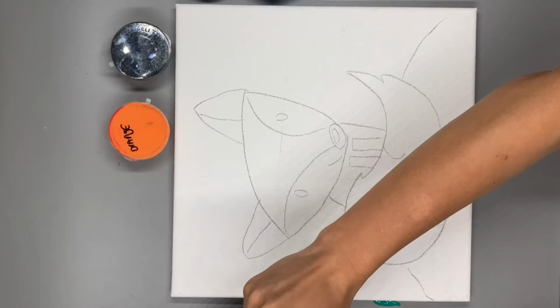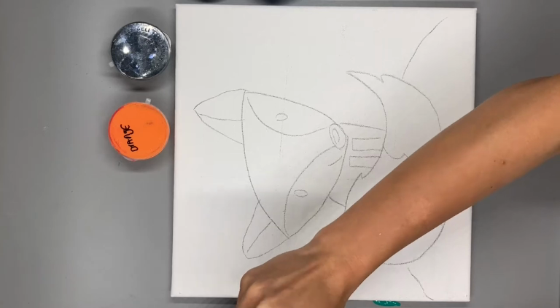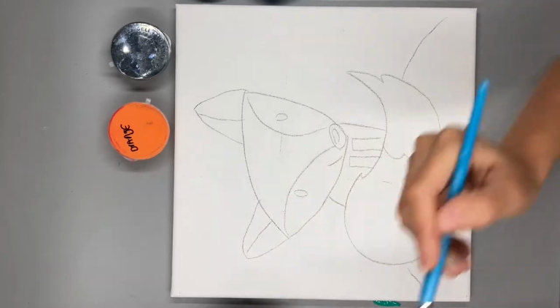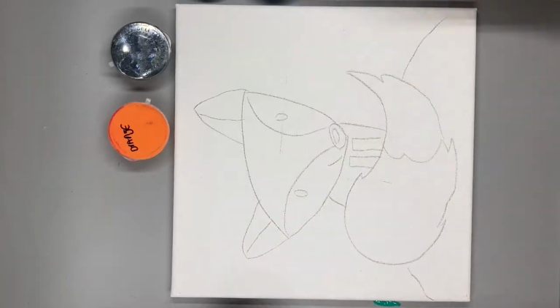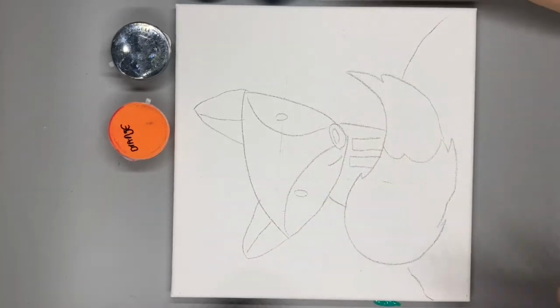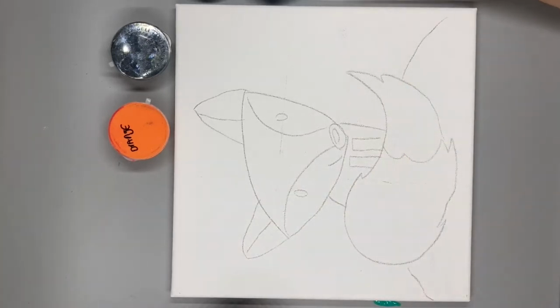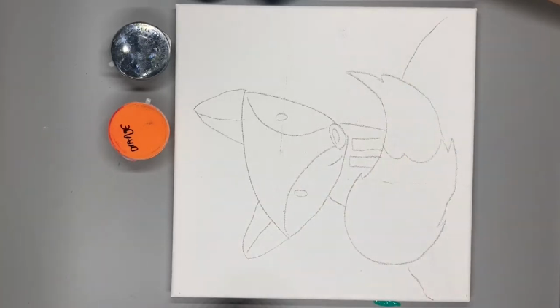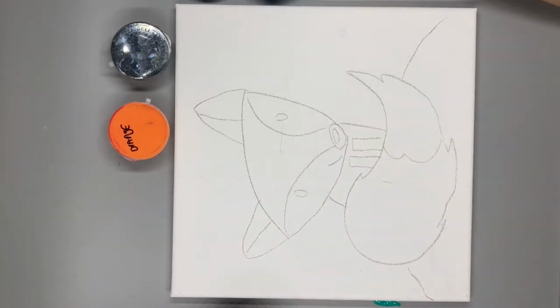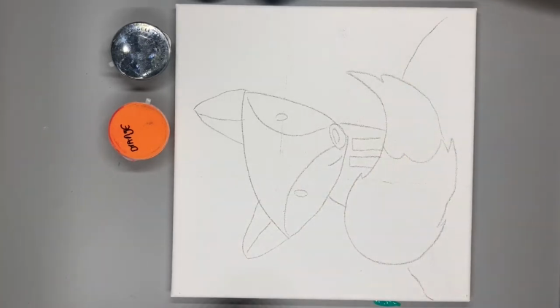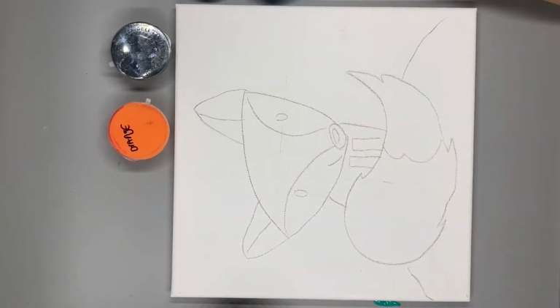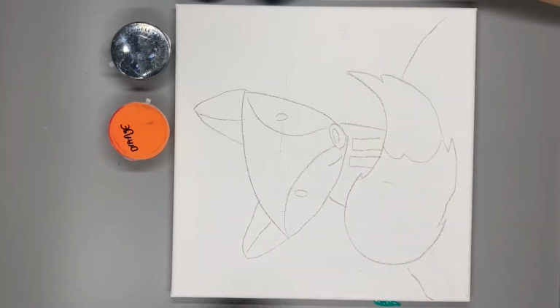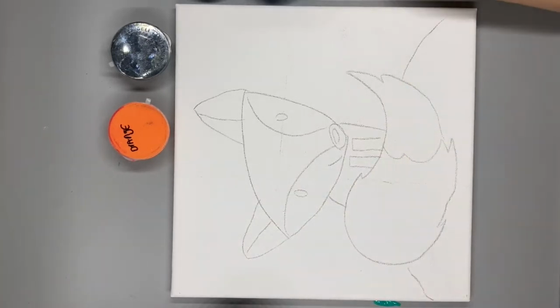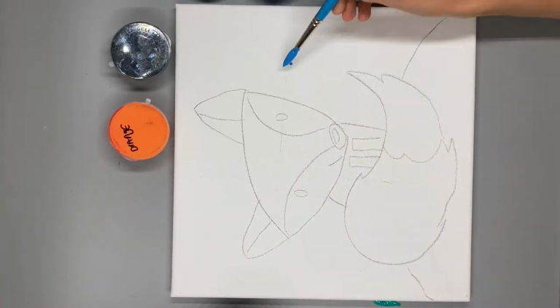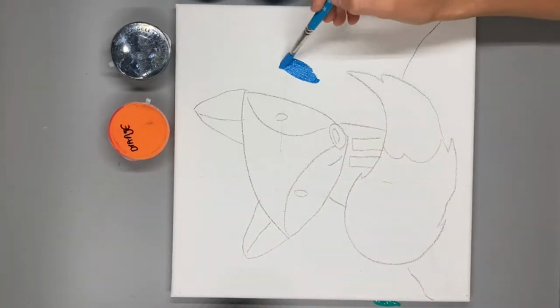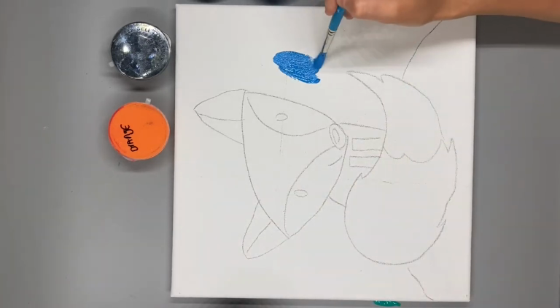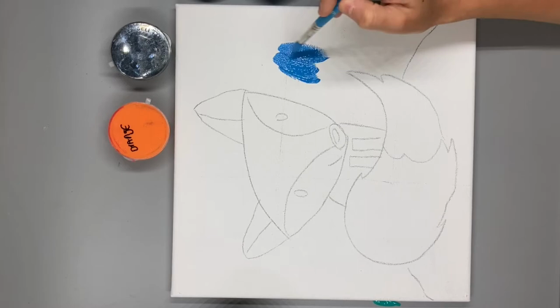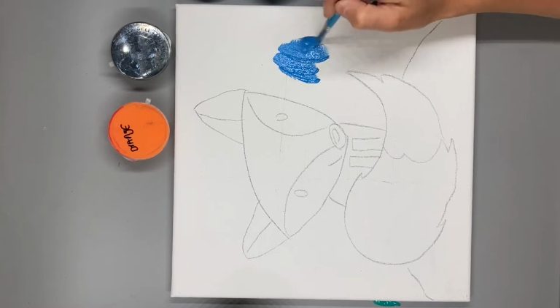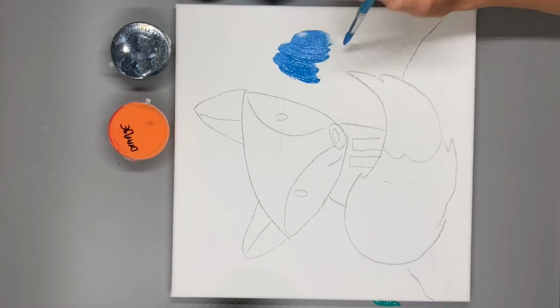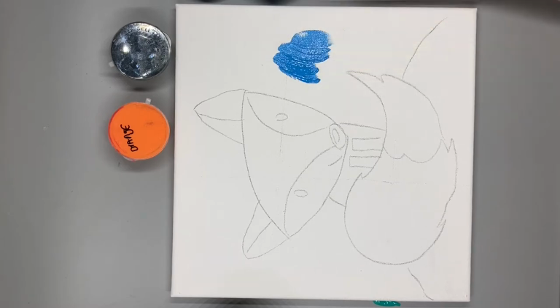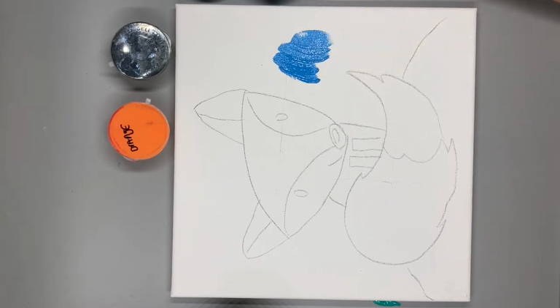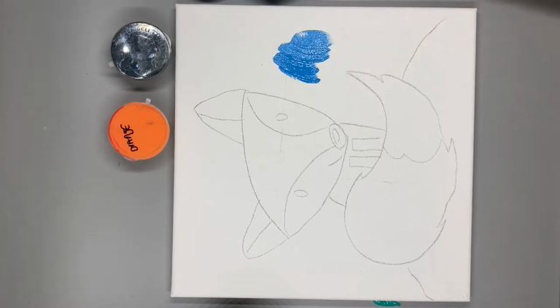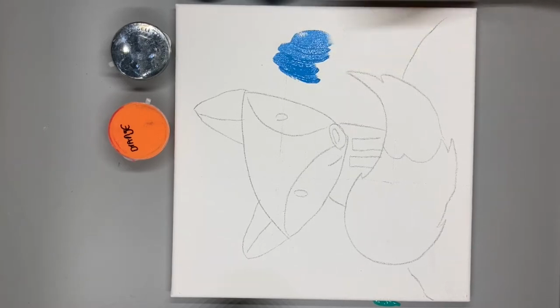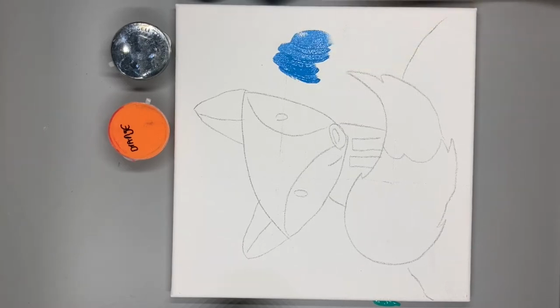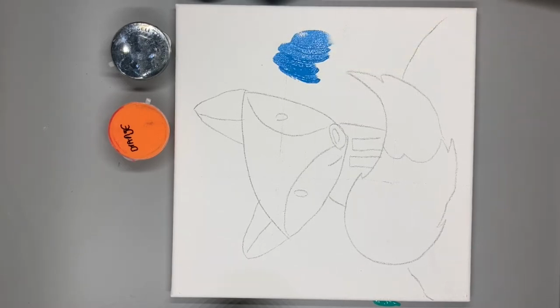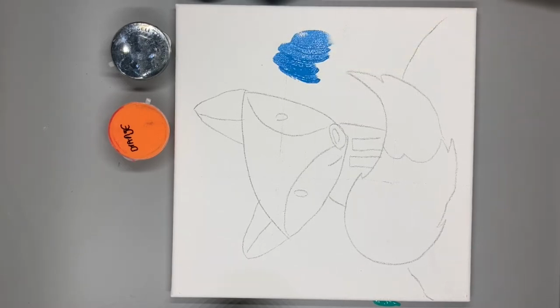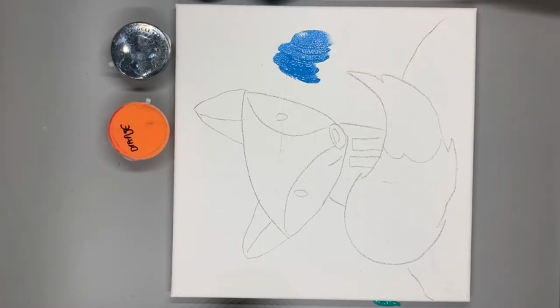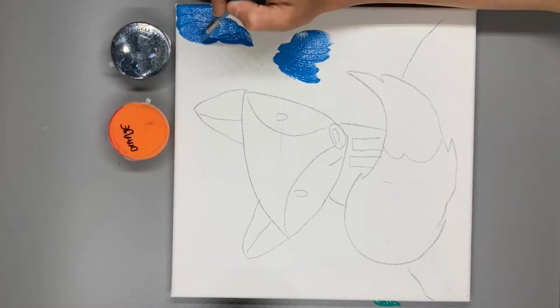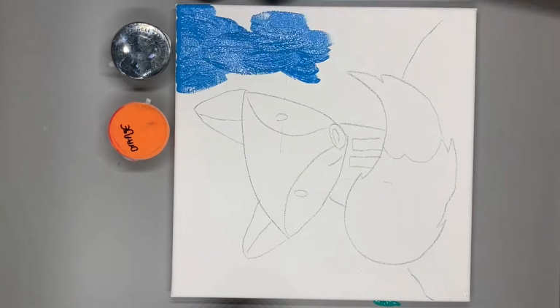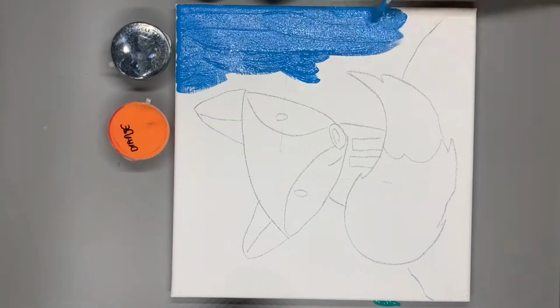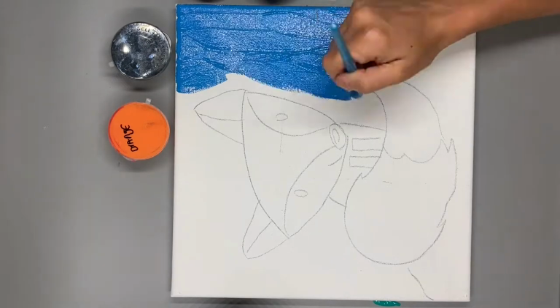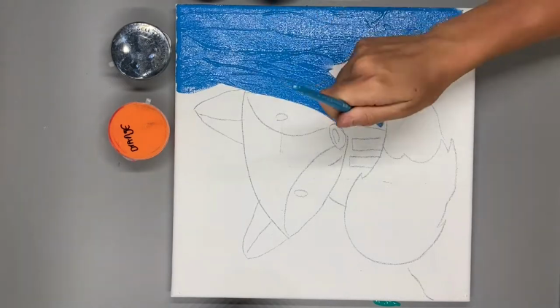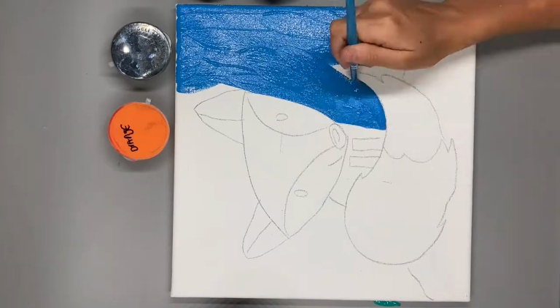Hey friends, today we're going to be working on our cute fox painting. The first thing we're going to do is paint our background blue, just like the sky.